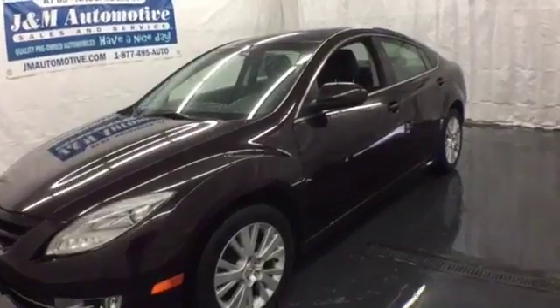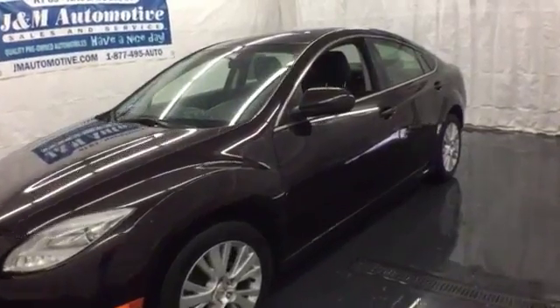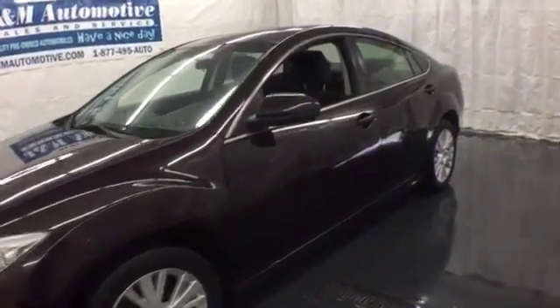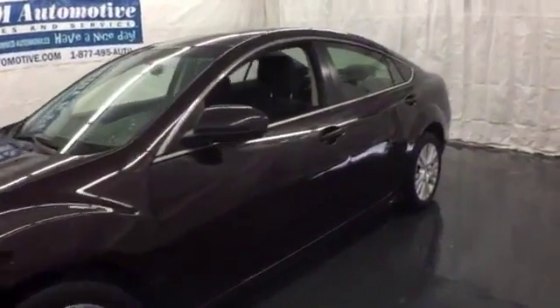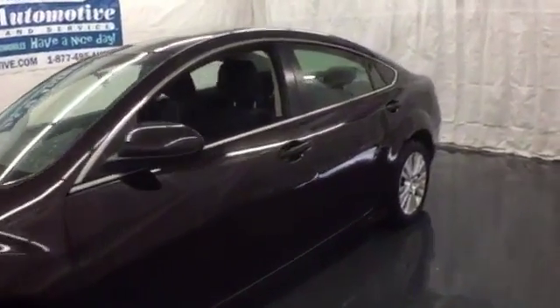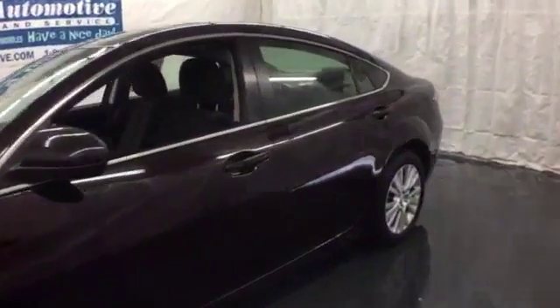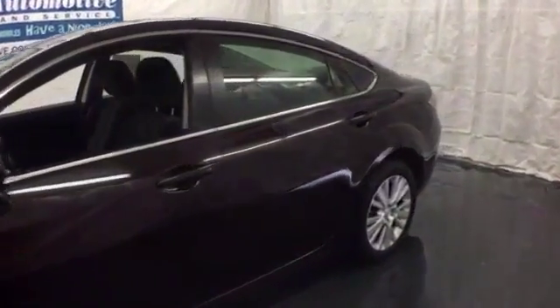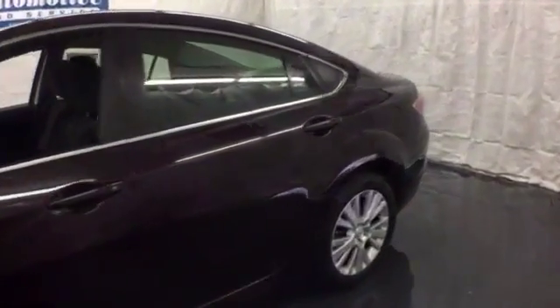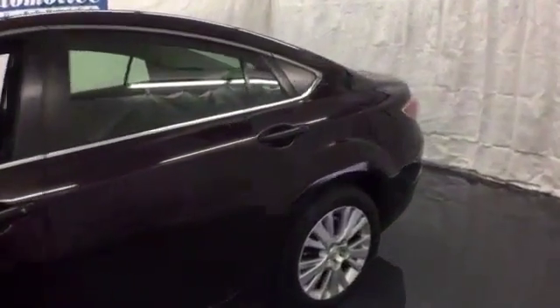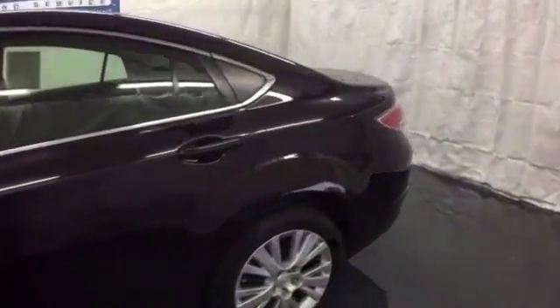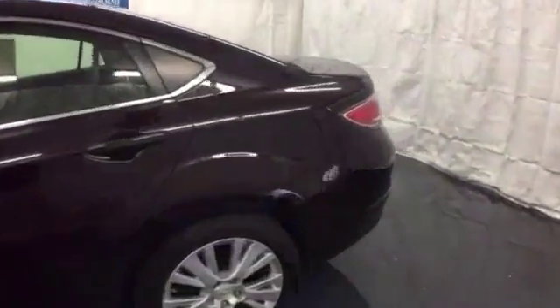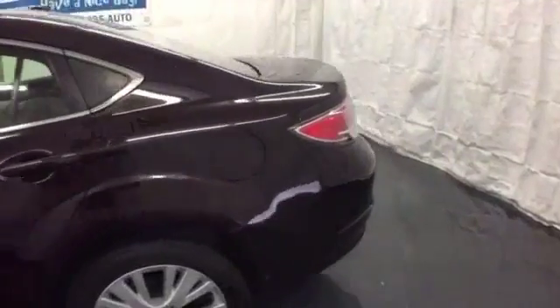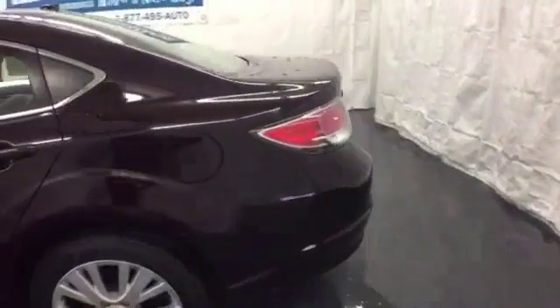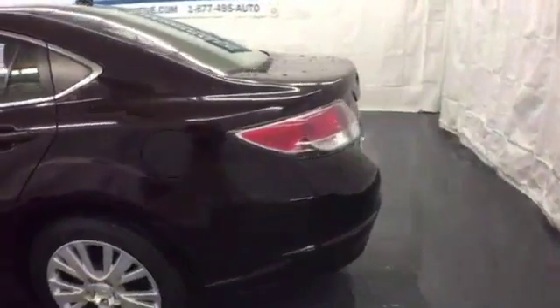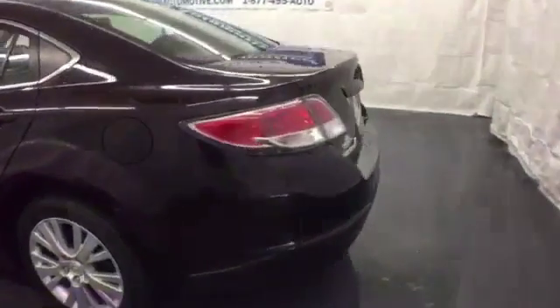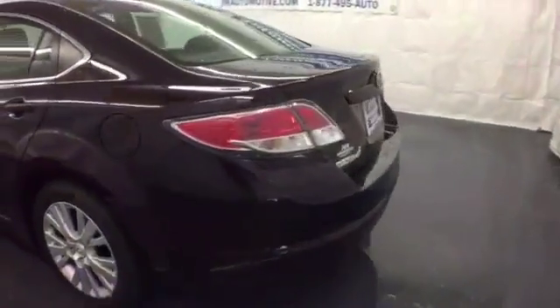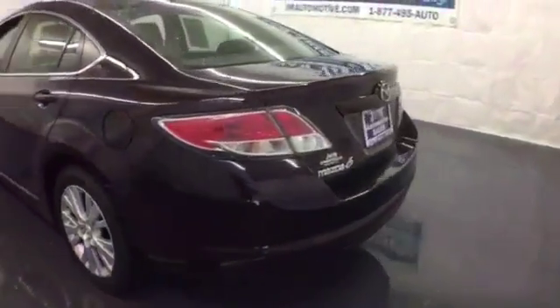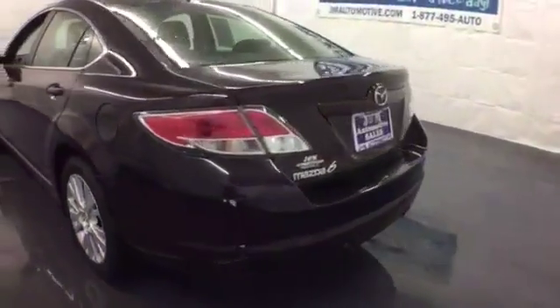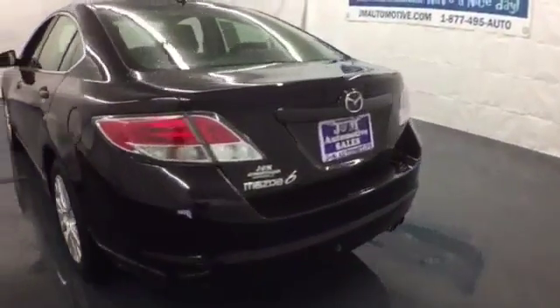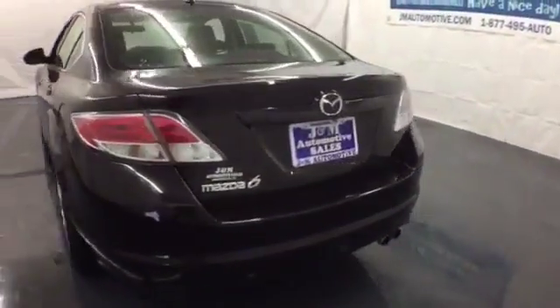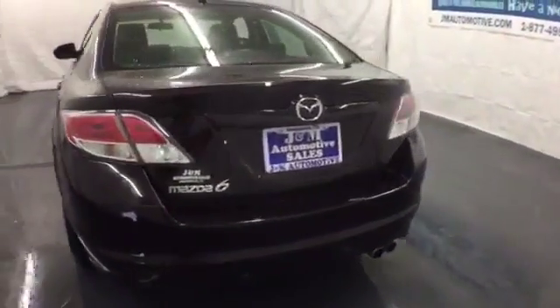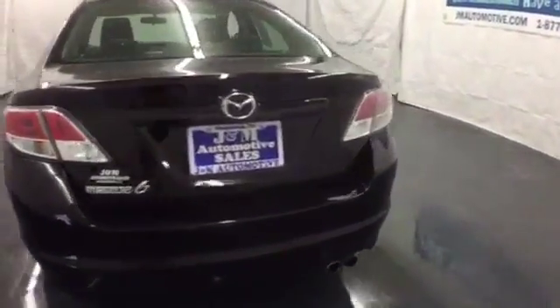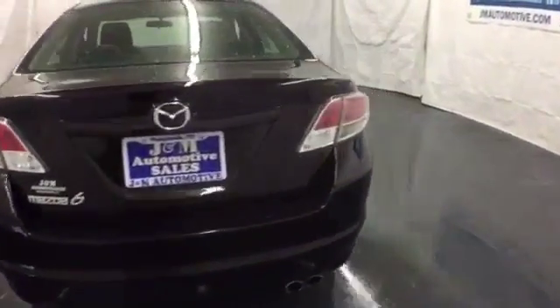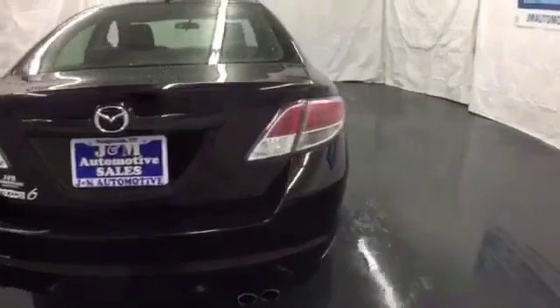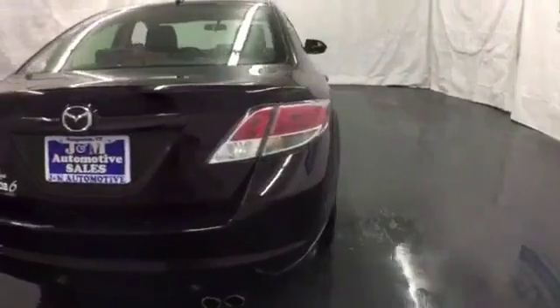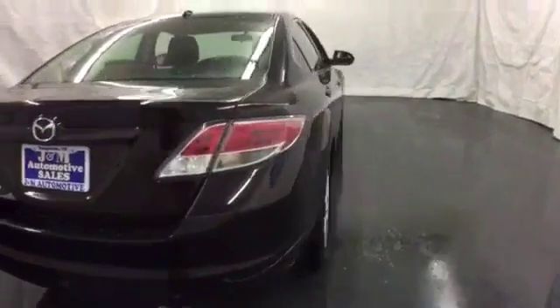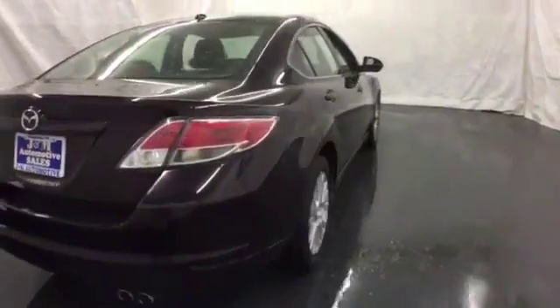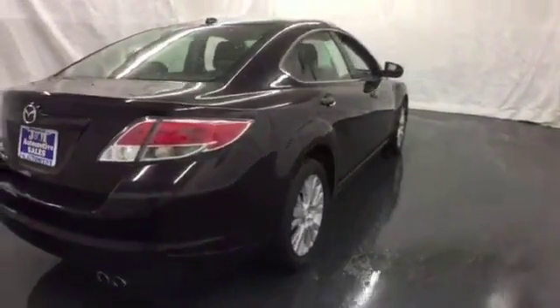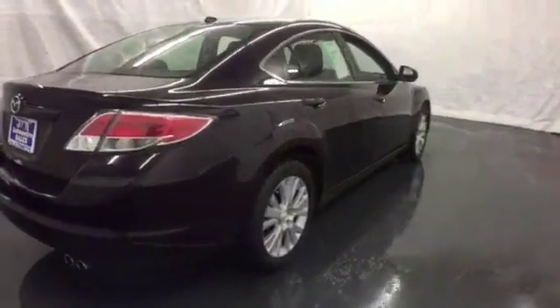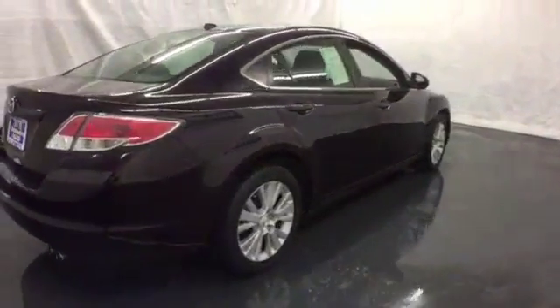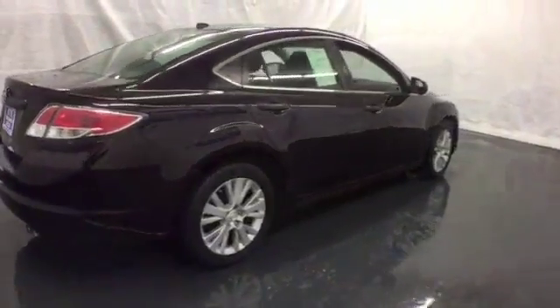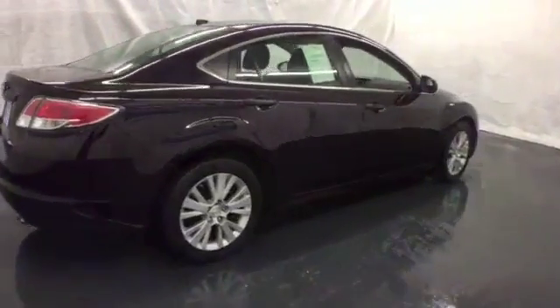It's a 2009 Mazda 6. It comes standard with speed proportional power steering, 4-wheel independent suspension, air conditioning with air filtration, steering wheel cruise controls and remote power door locks.